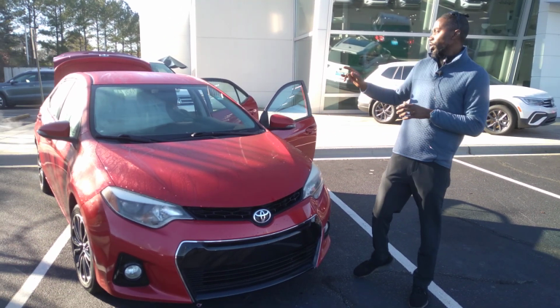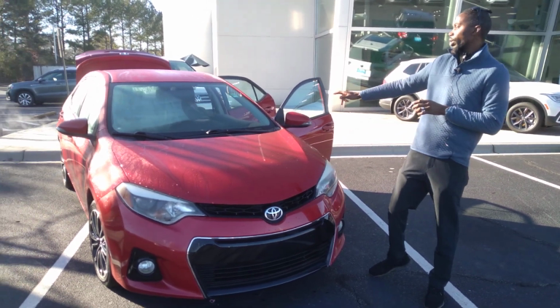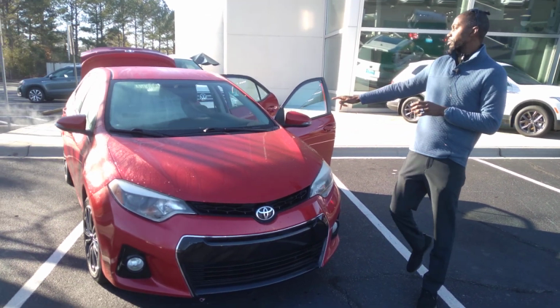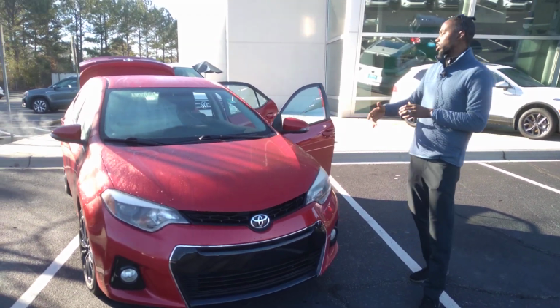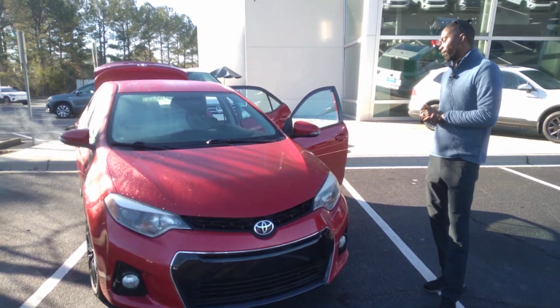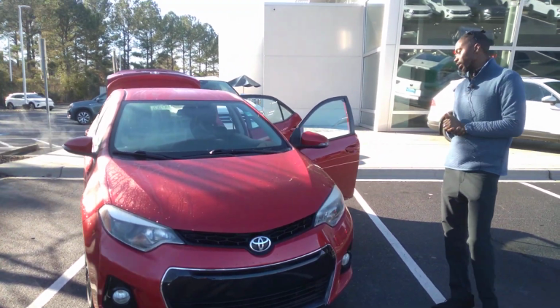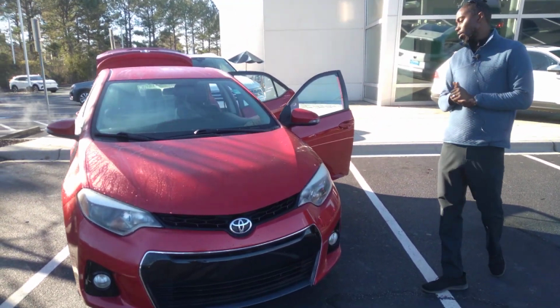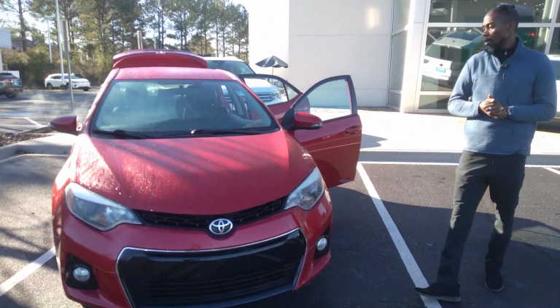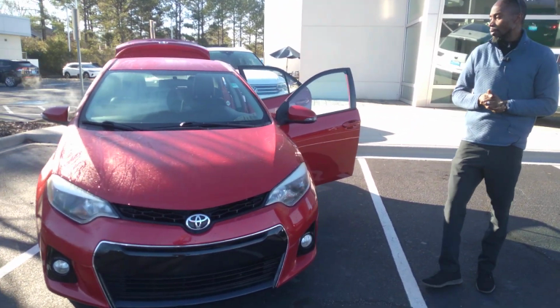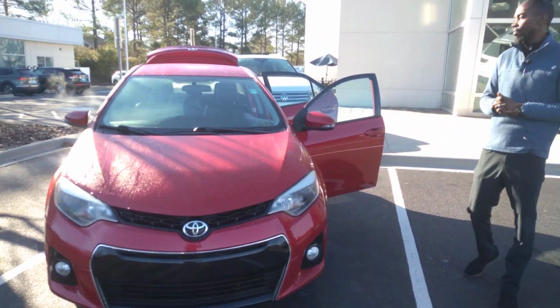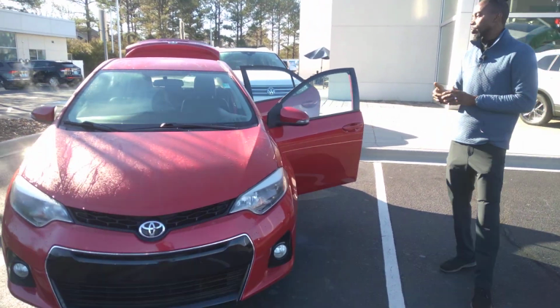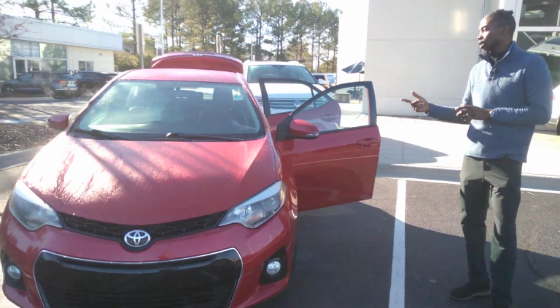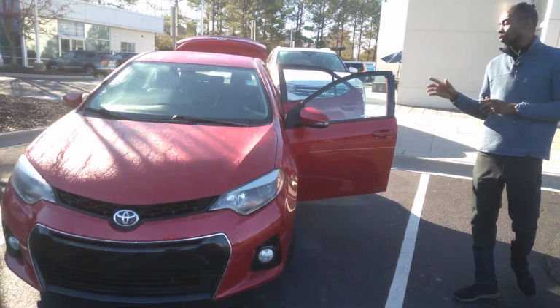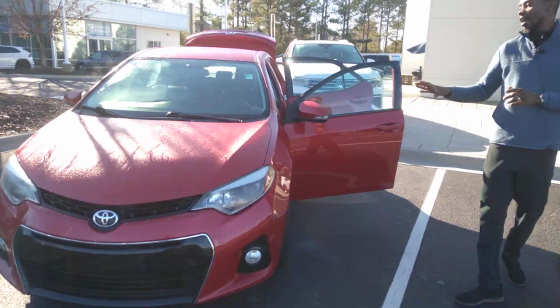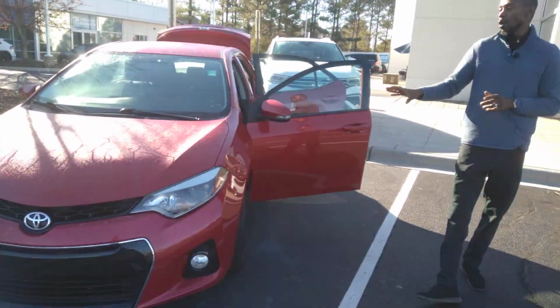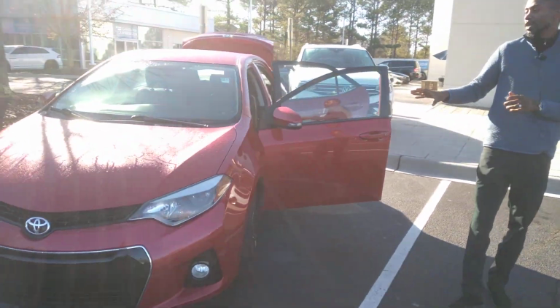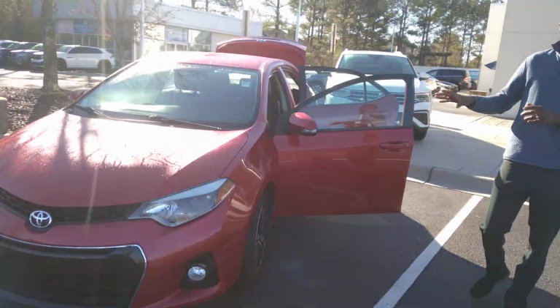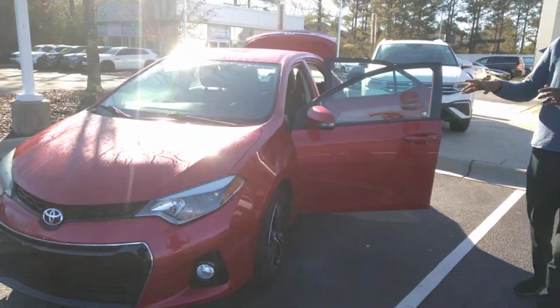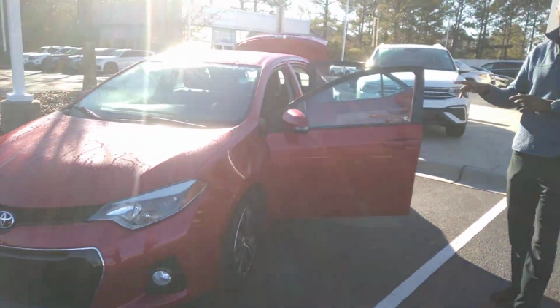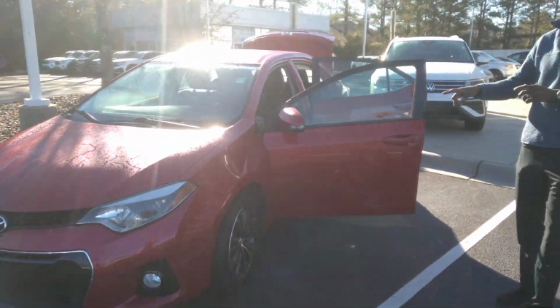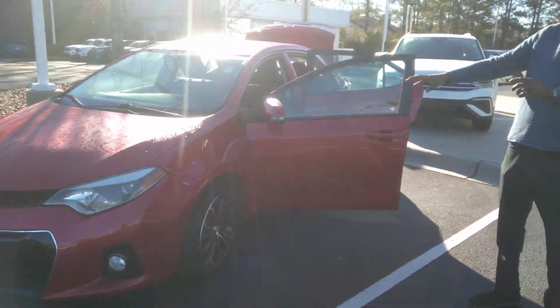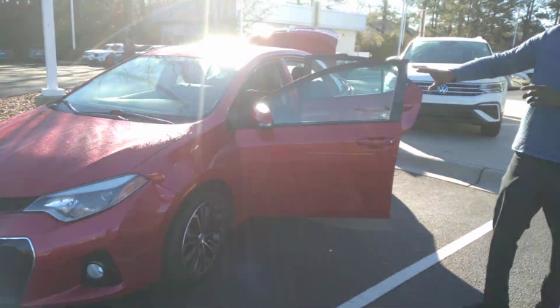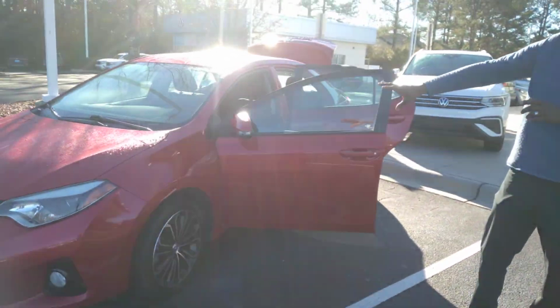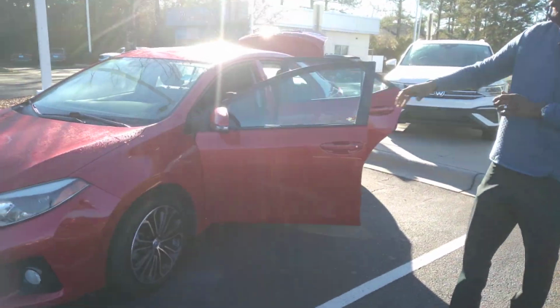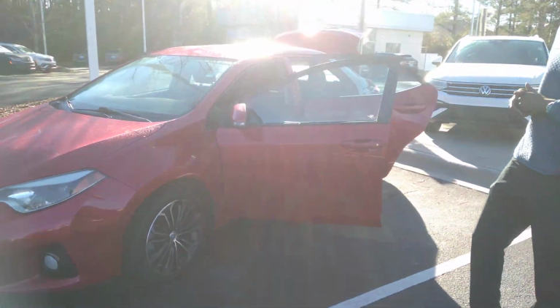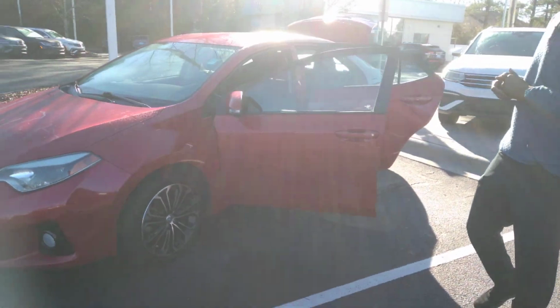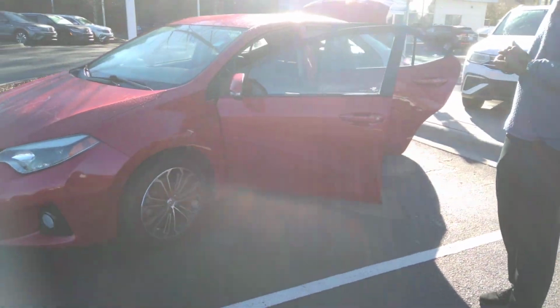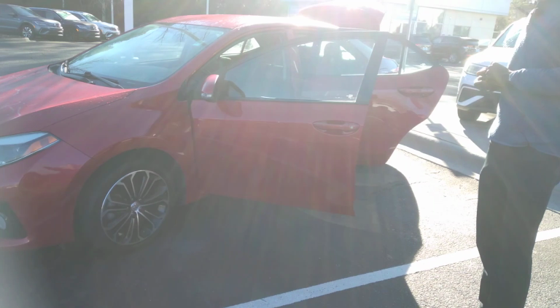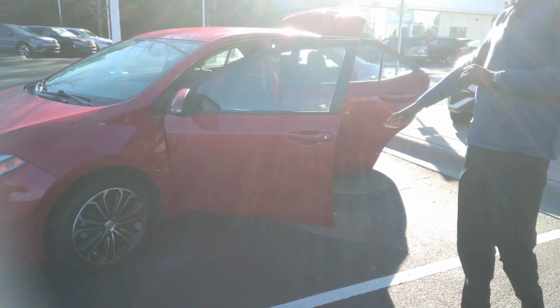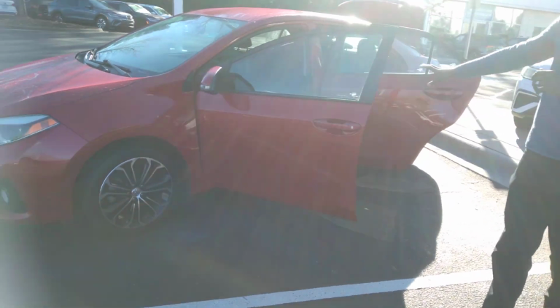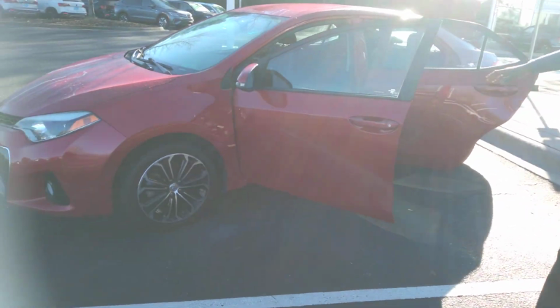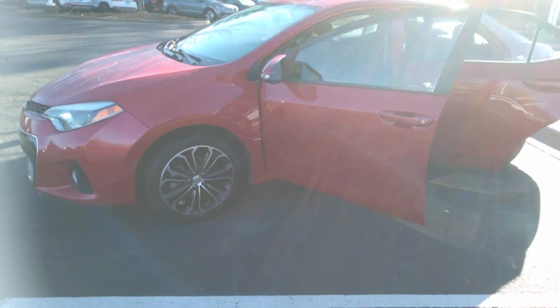I want to show you a quick look at this 2015 on the floor. We only have one in this particular year and model — red with the black interior.